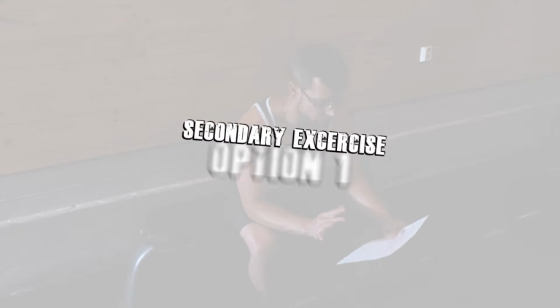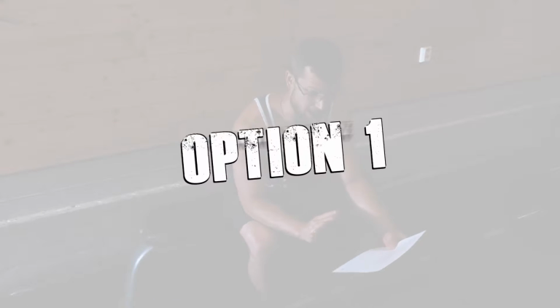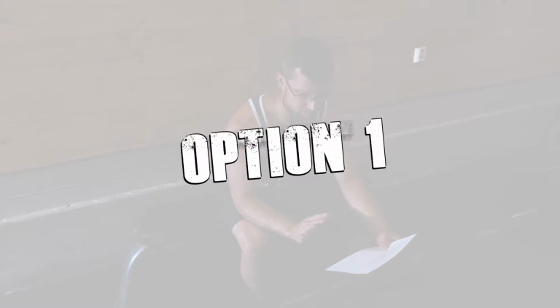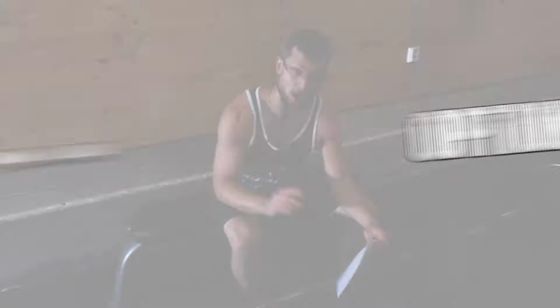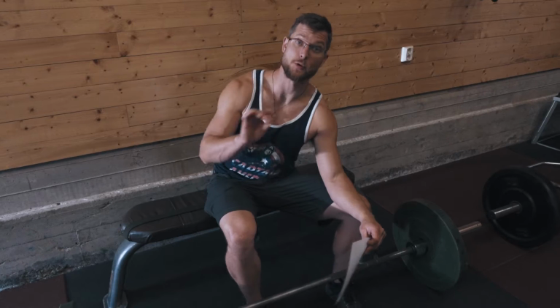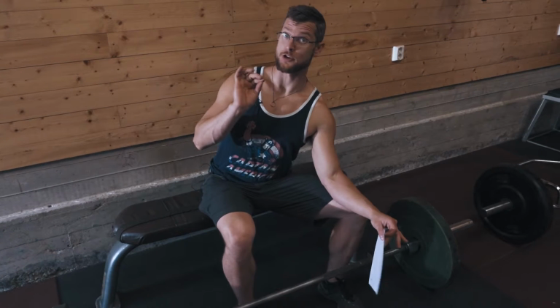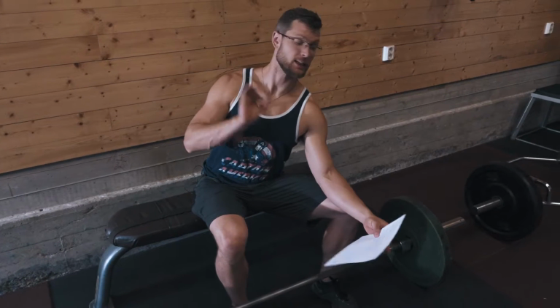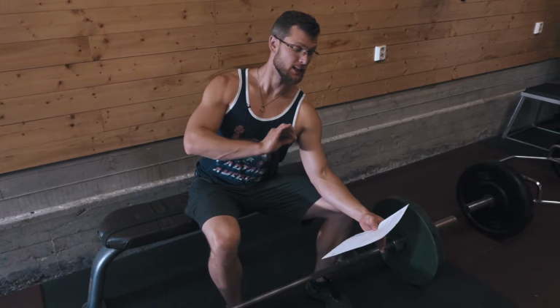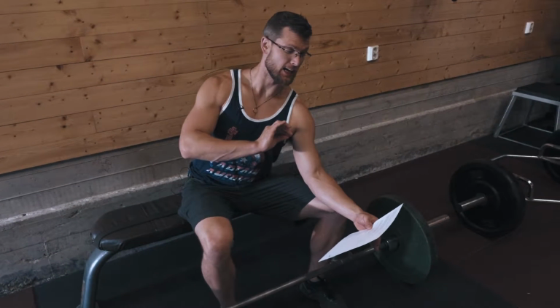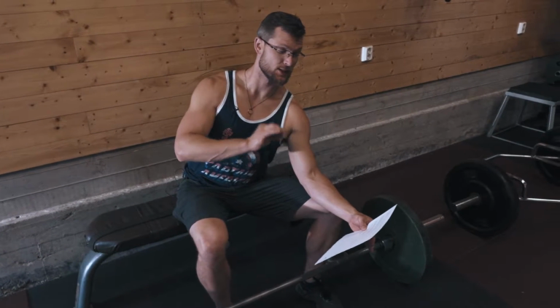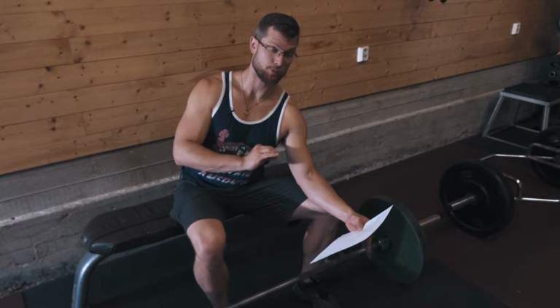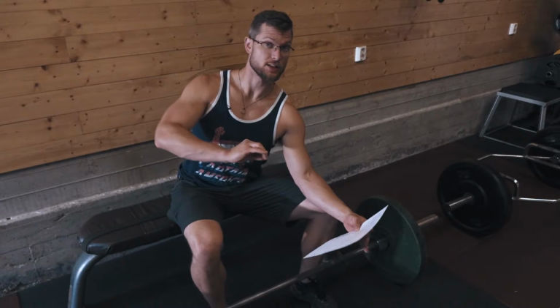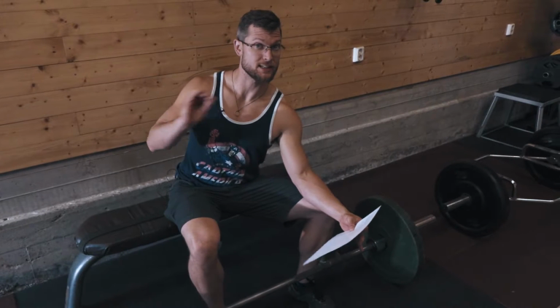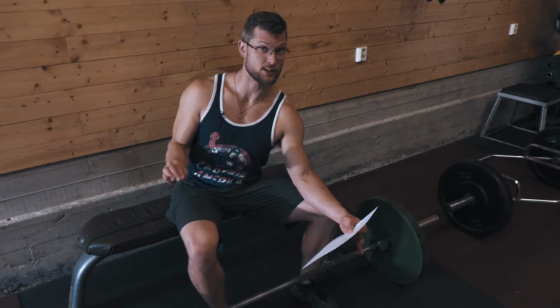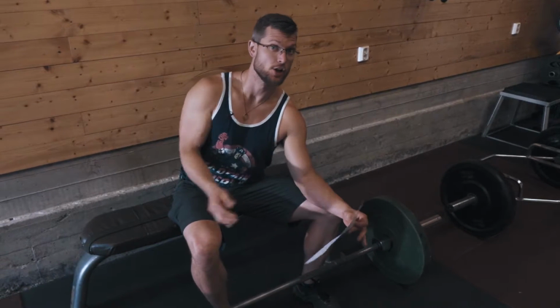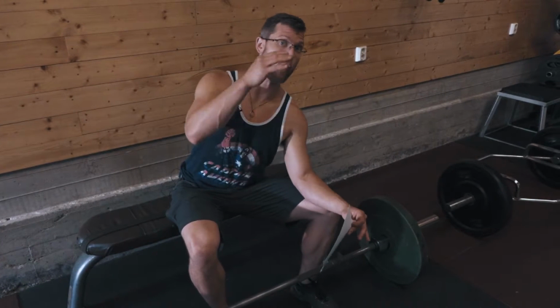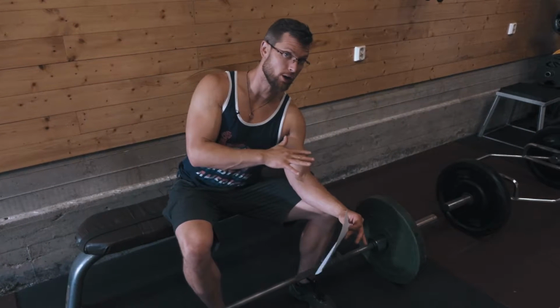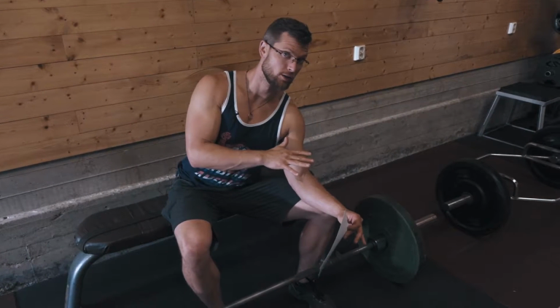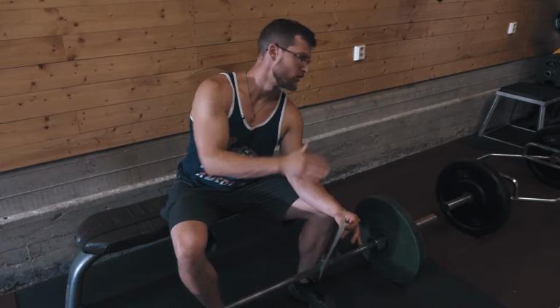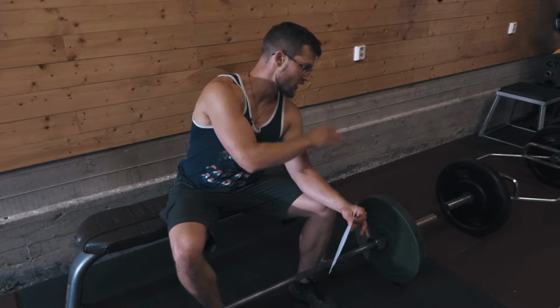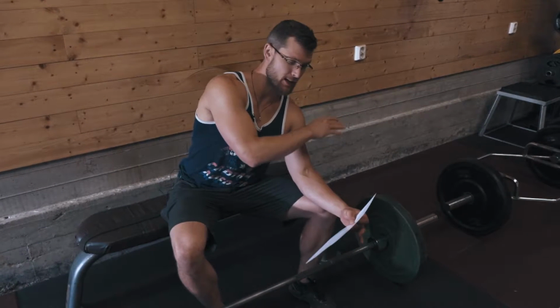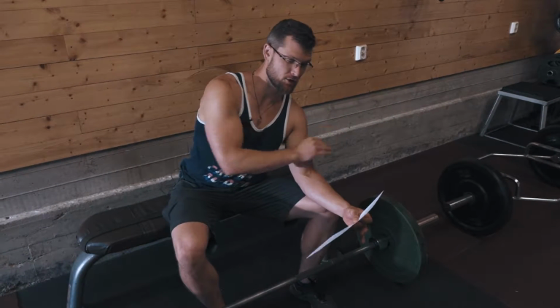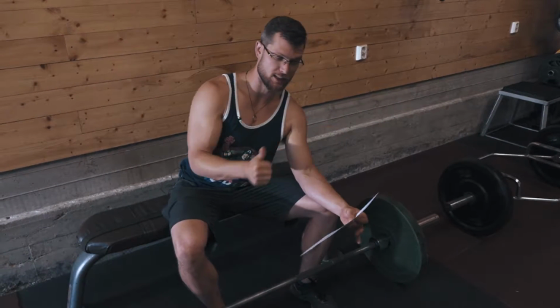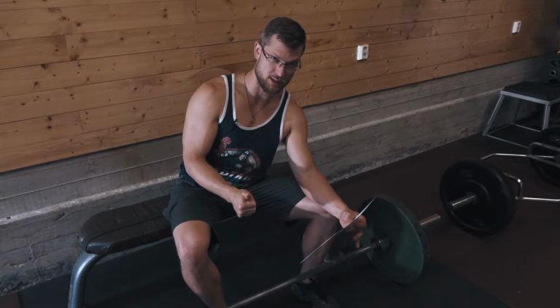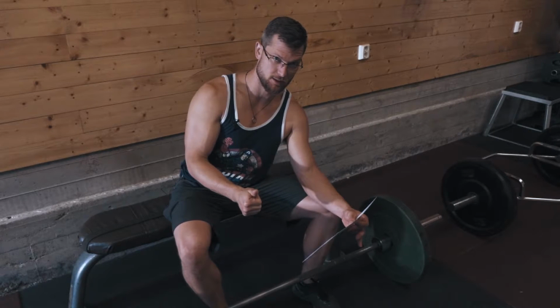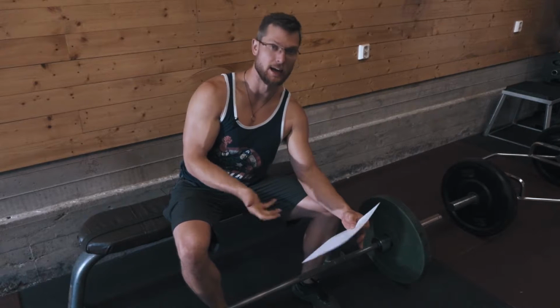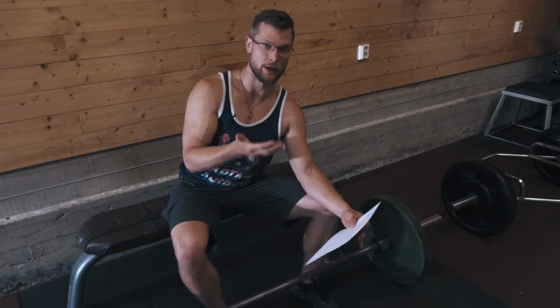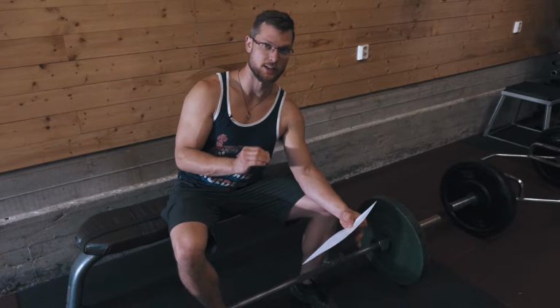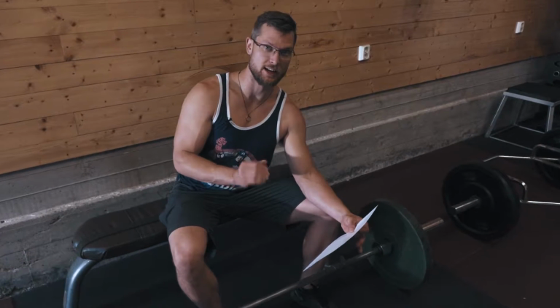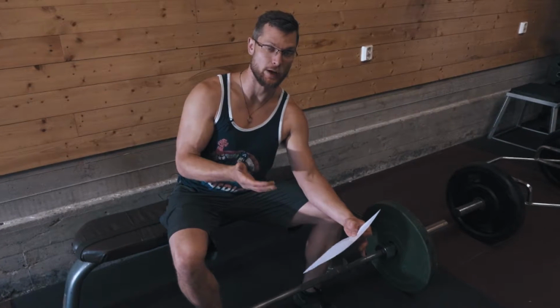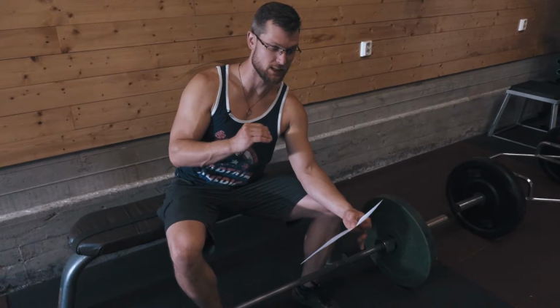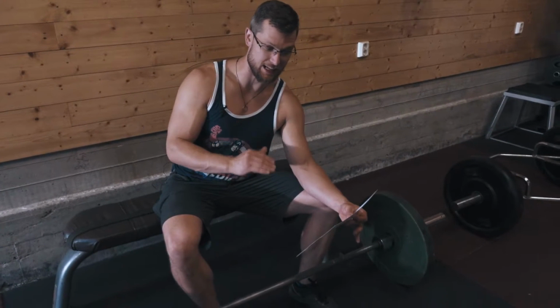Now we have option one: get strong and resilient. That is hip raises, three sets of six, or trap bar deadlifts — one set of 15, add weights, one set of 10, add weights, one set of eight.